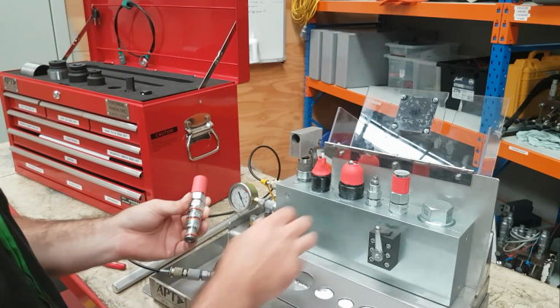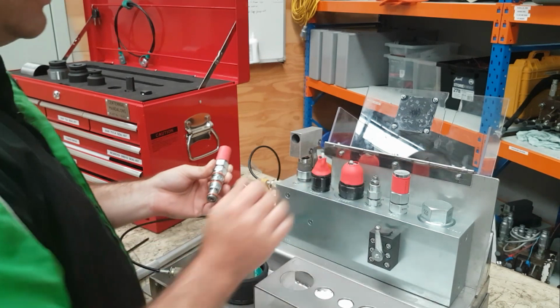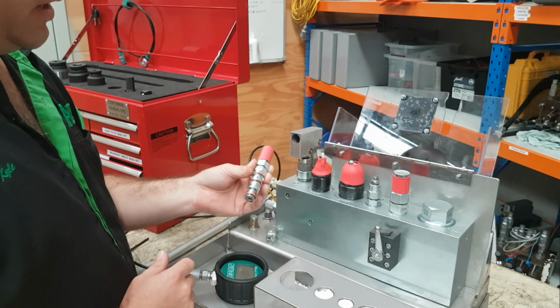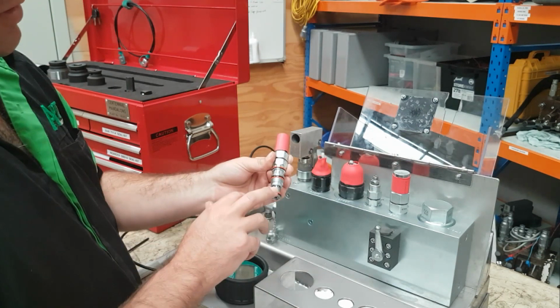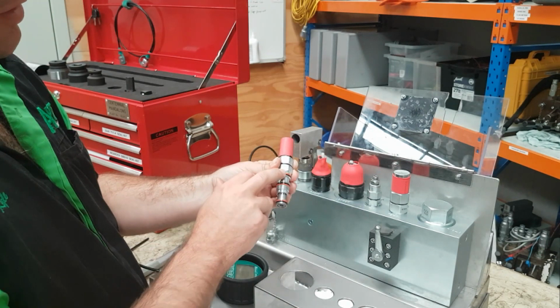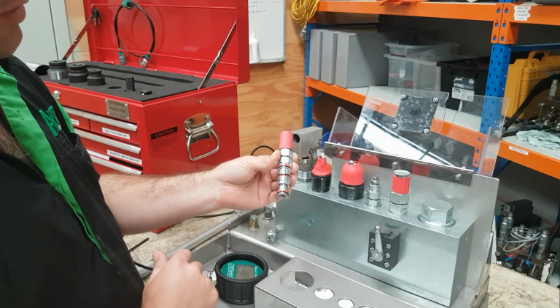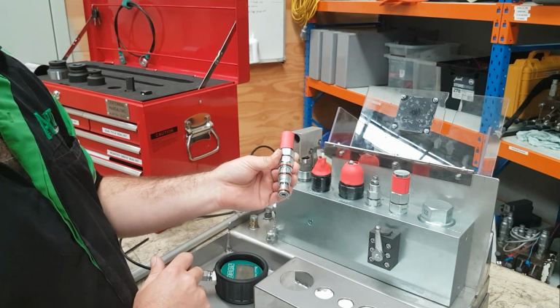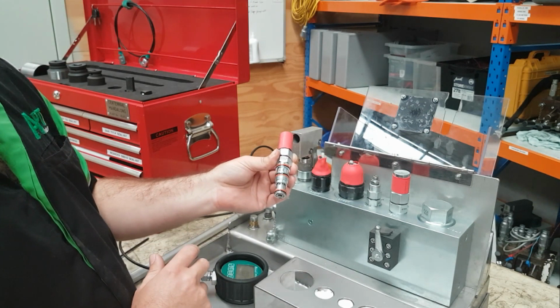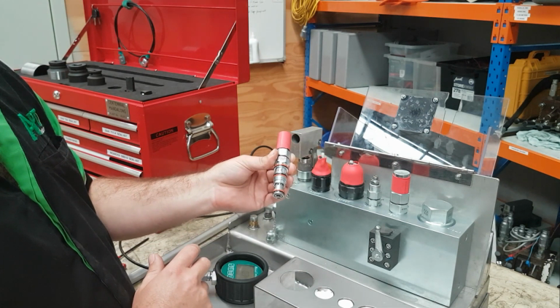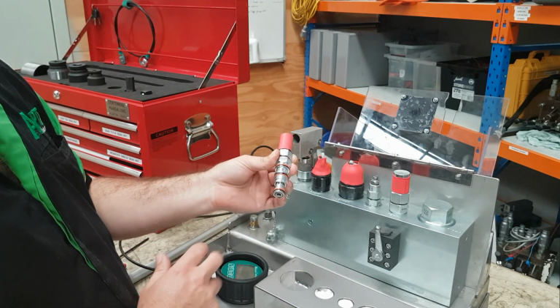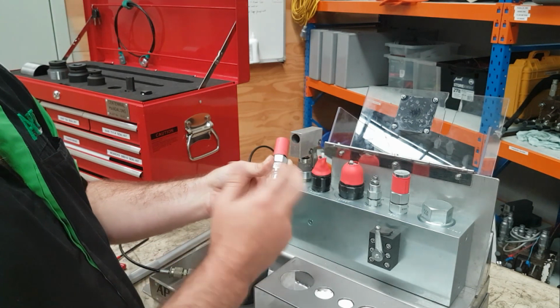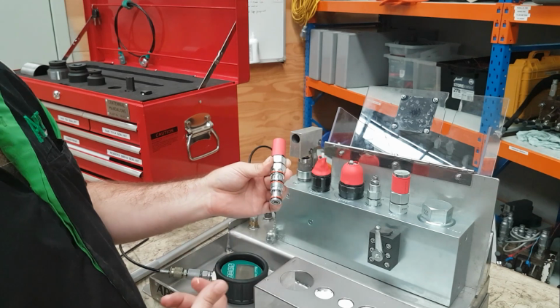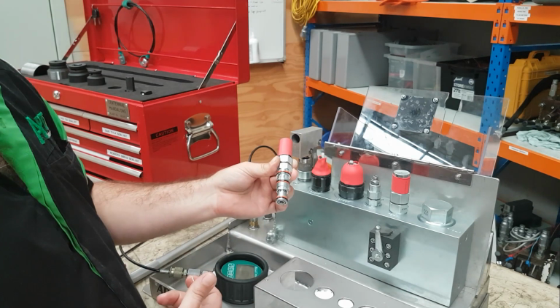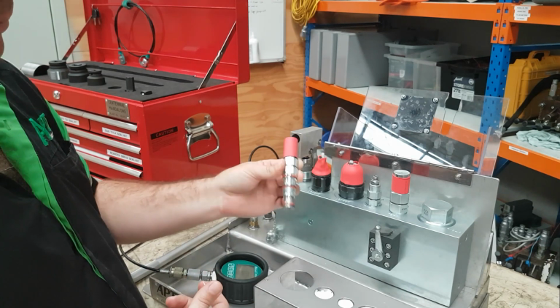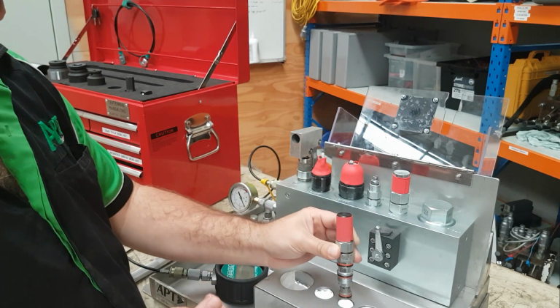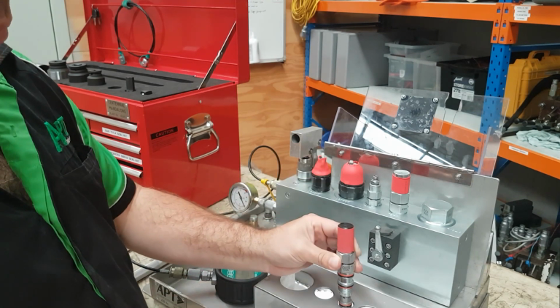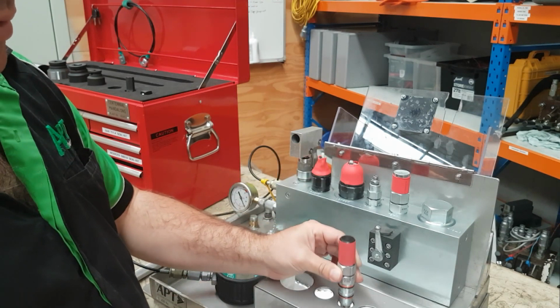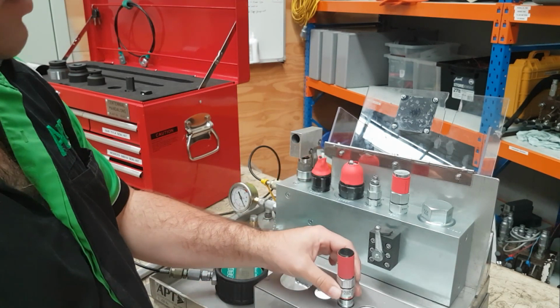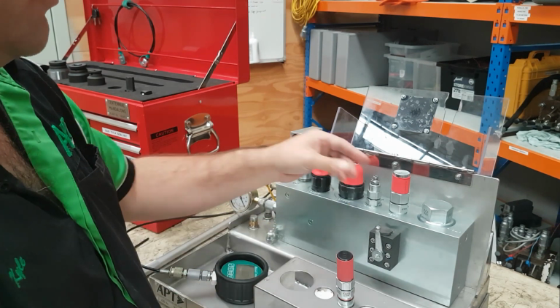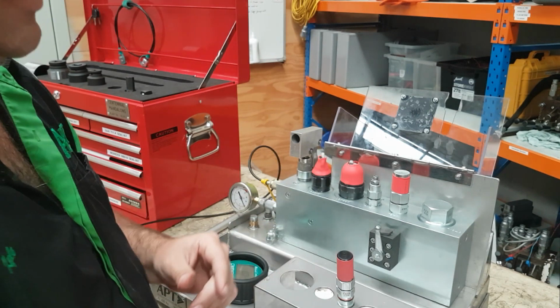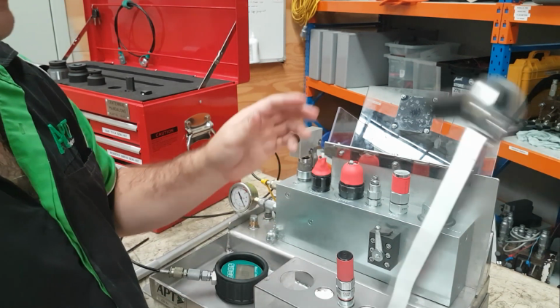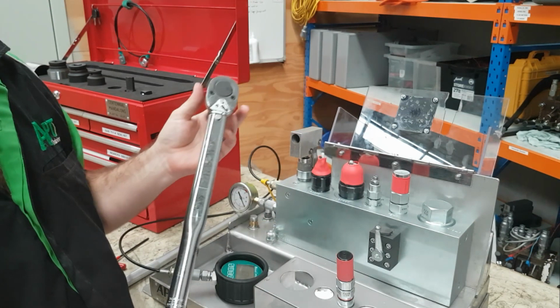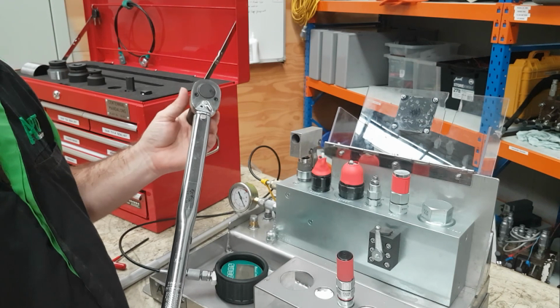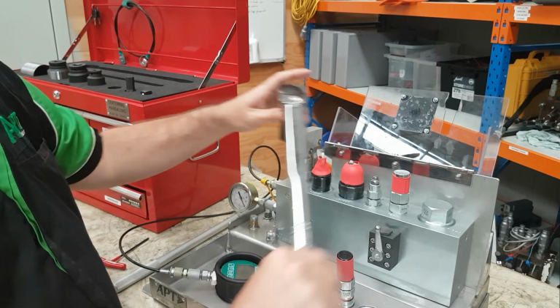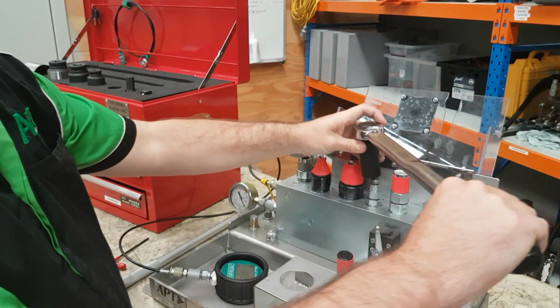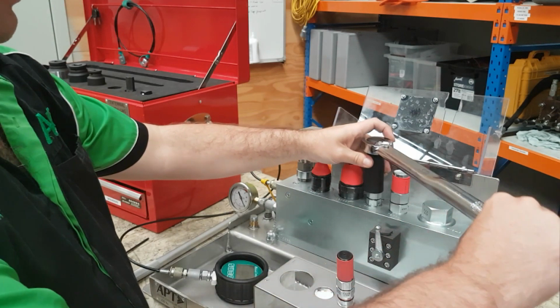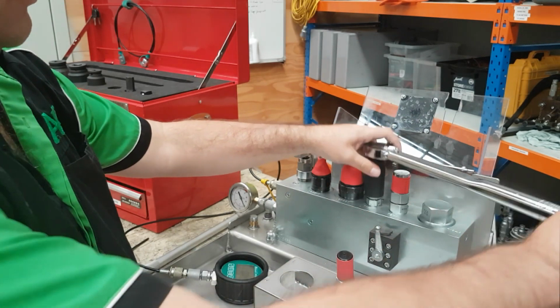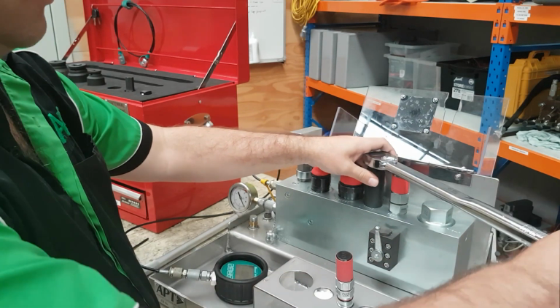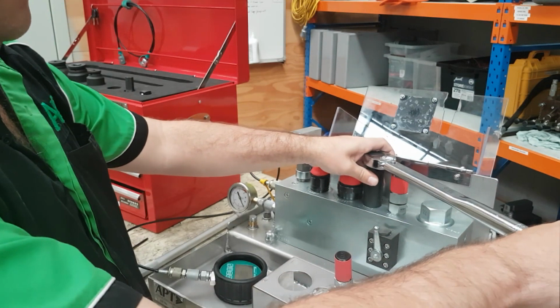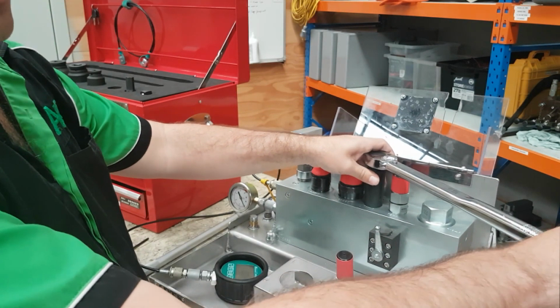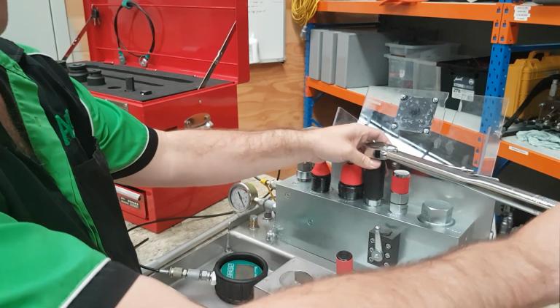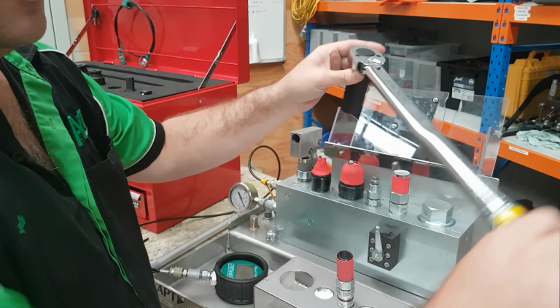Before we install the valve in we check each of the seals to make sure there's no damage. We also check that the cartridge is clean. When we install it we put it in and we use our torque wrench to make sure that it's torqued up to the appropriate torque.